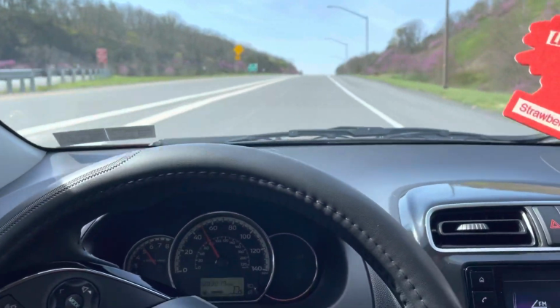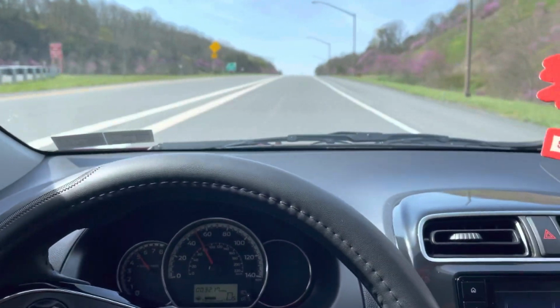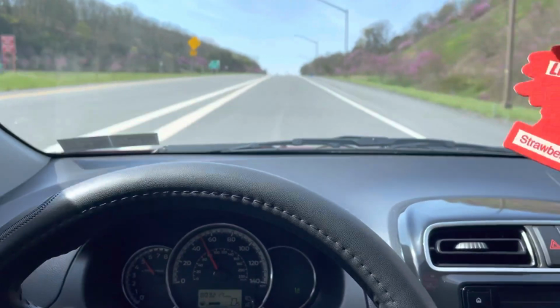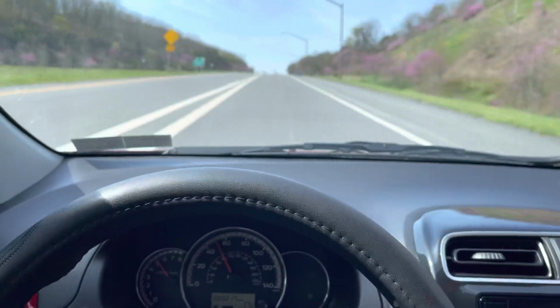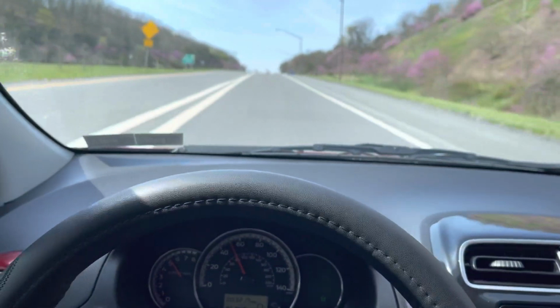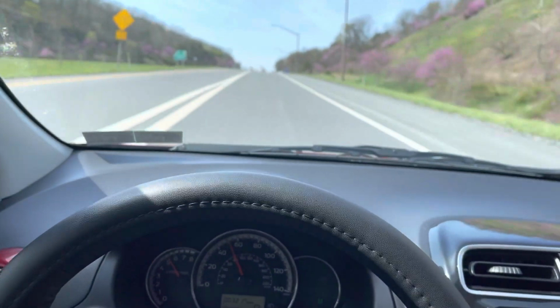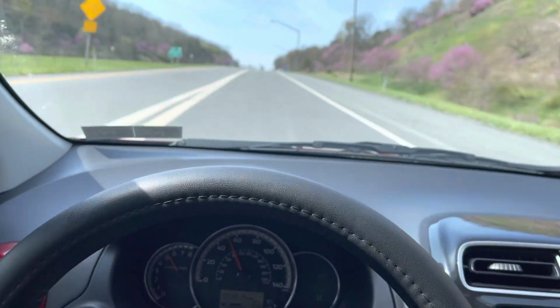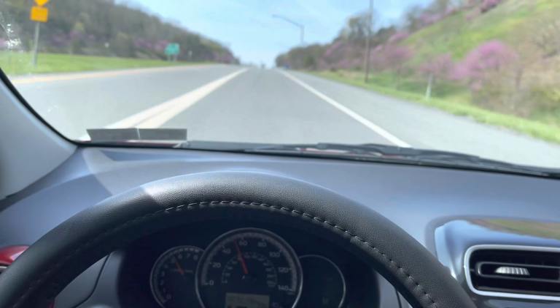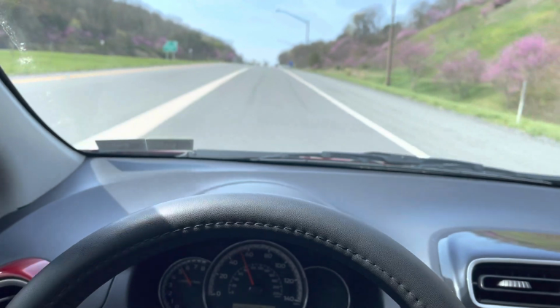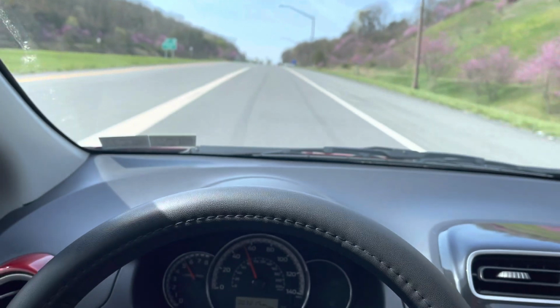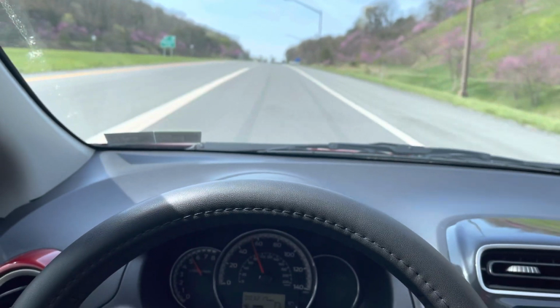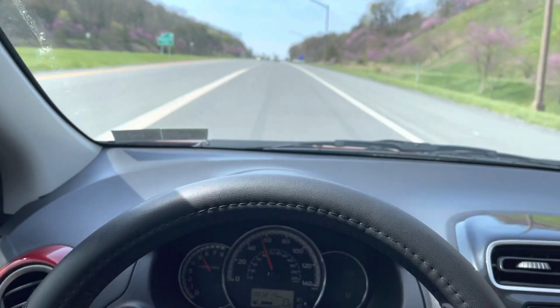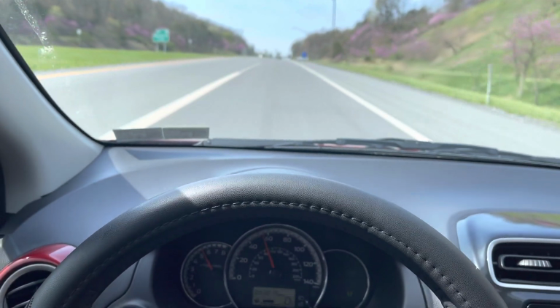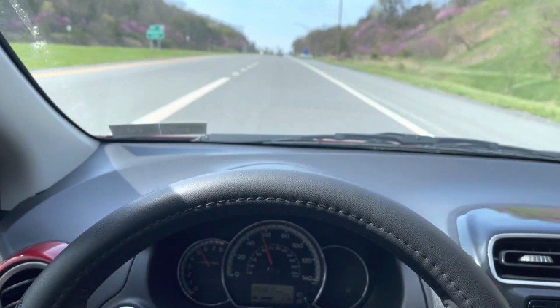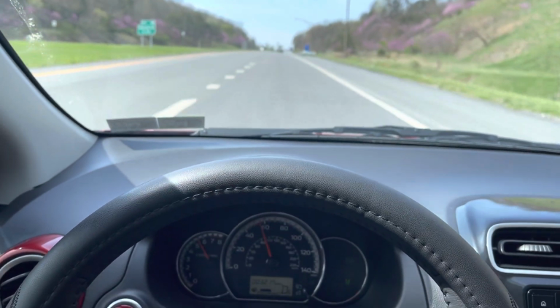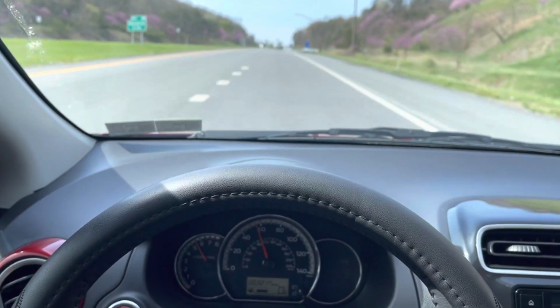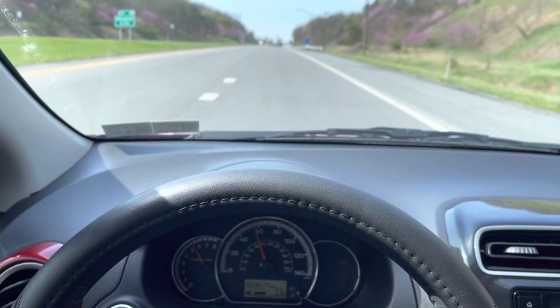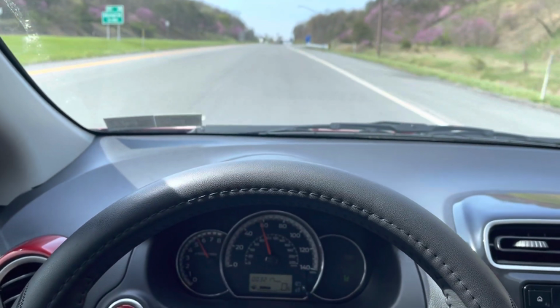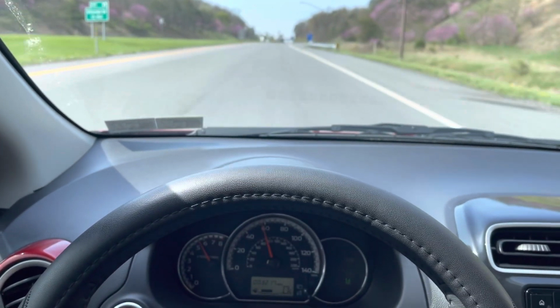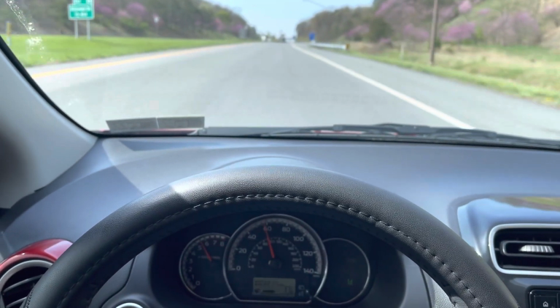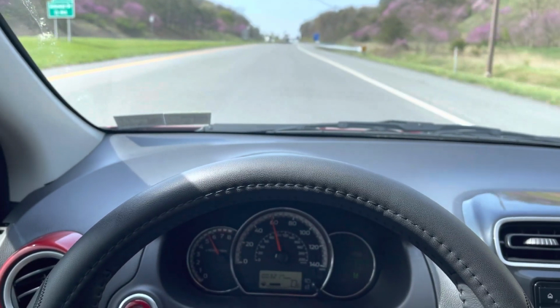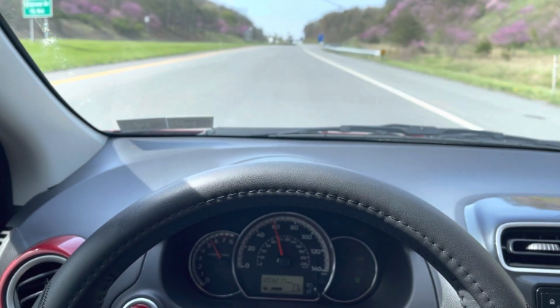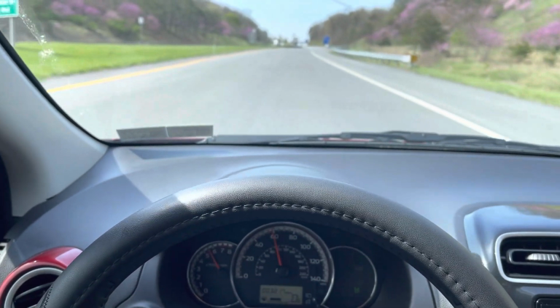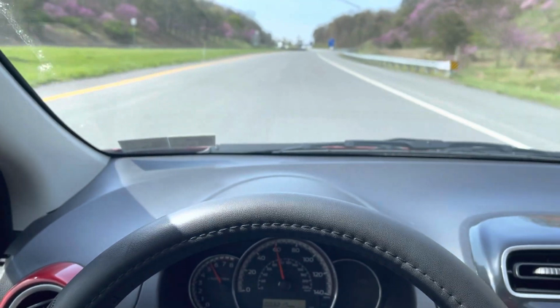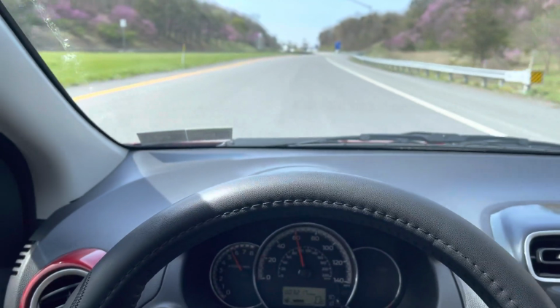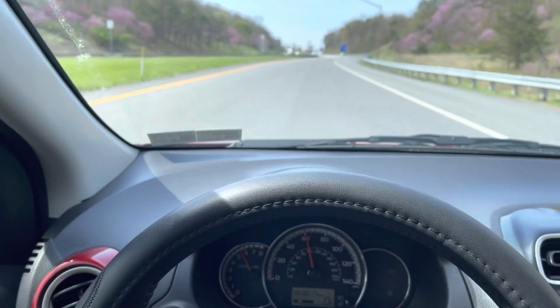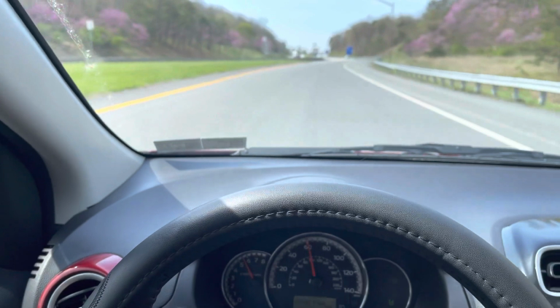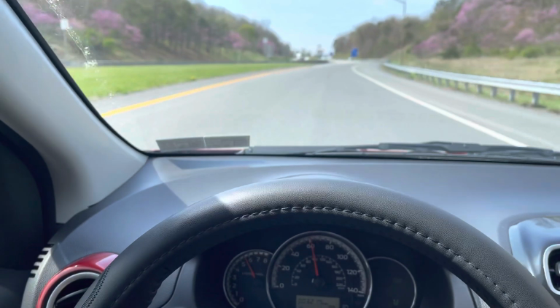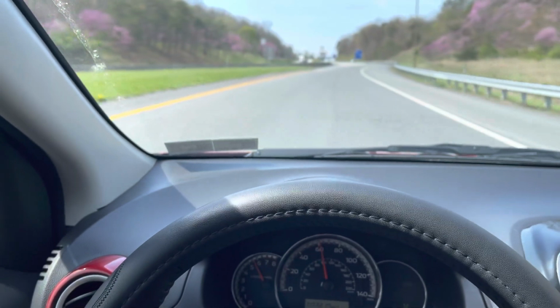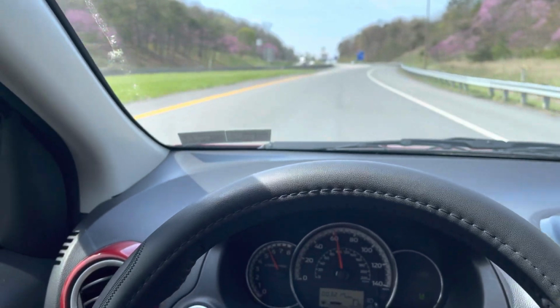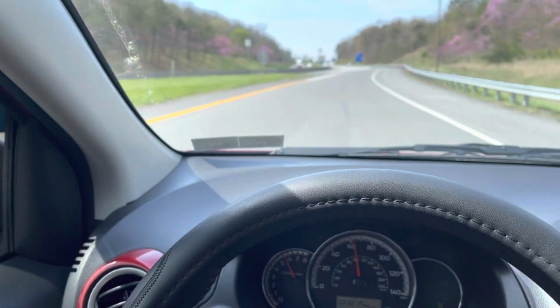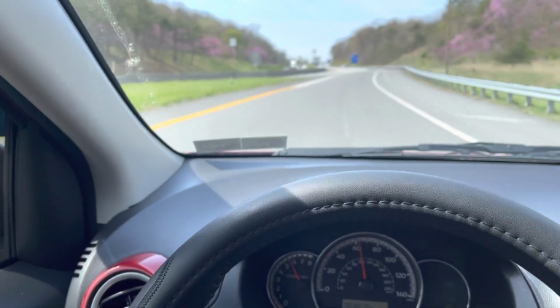Wow, didn't even squeal the wheel going around that. This is a really steep hill too.